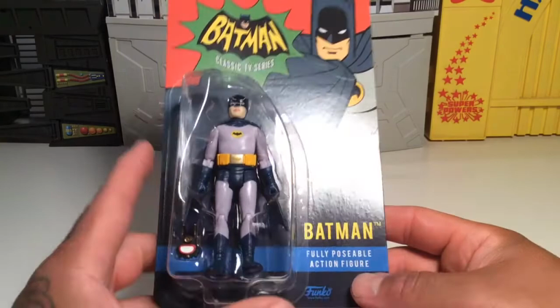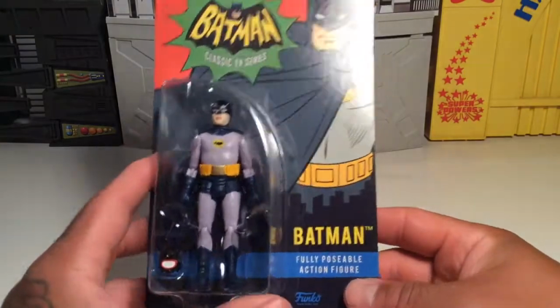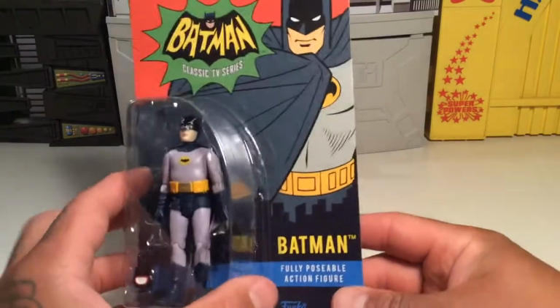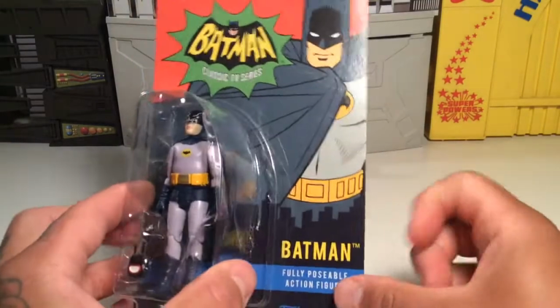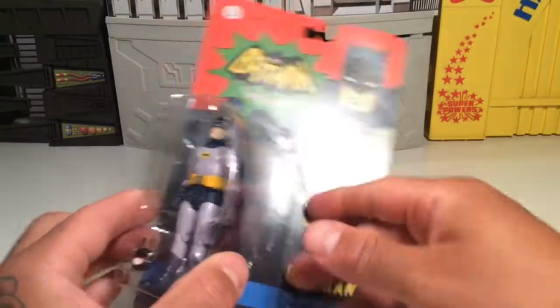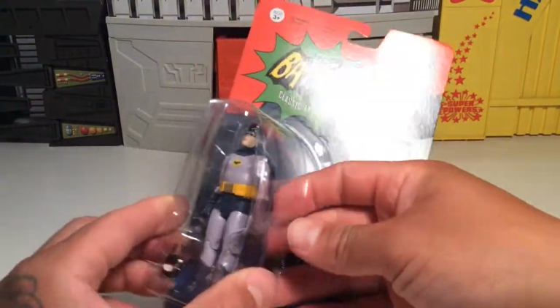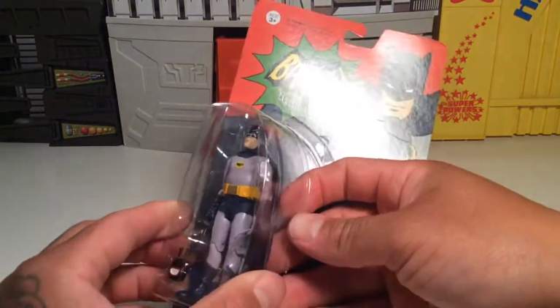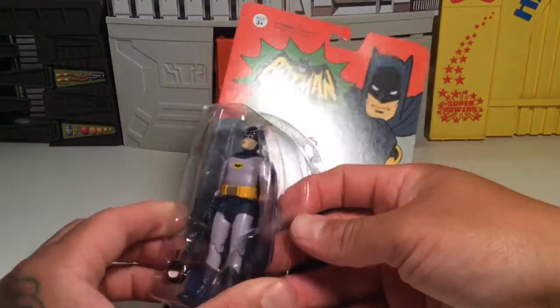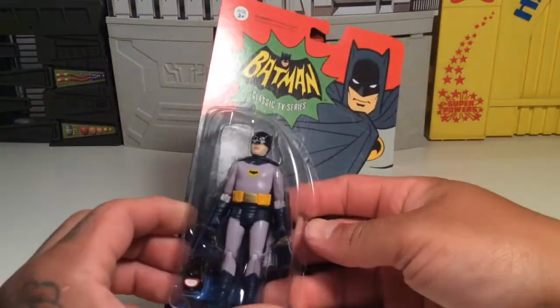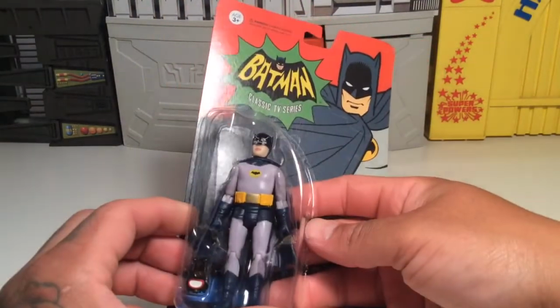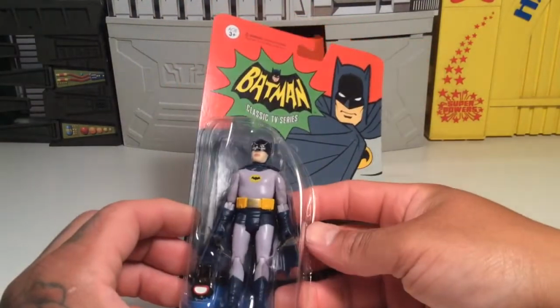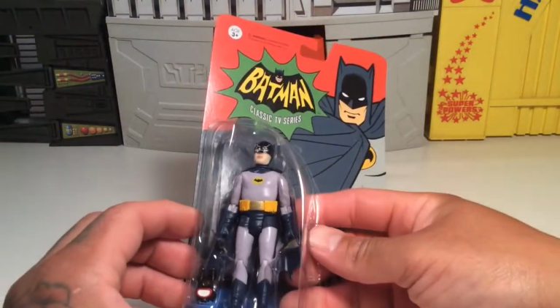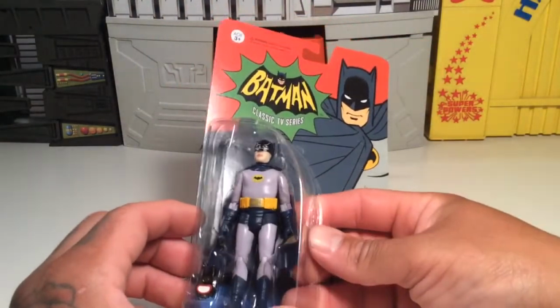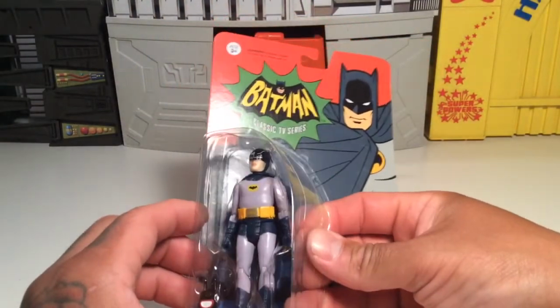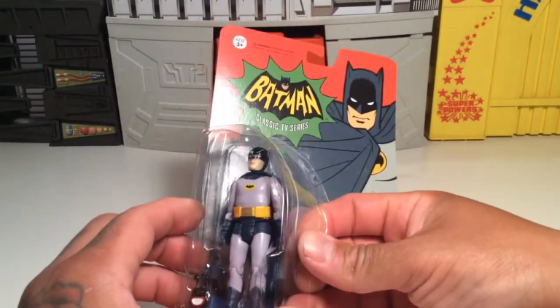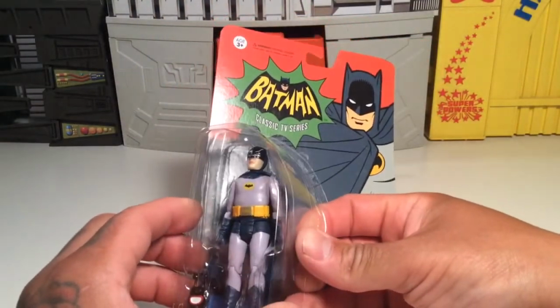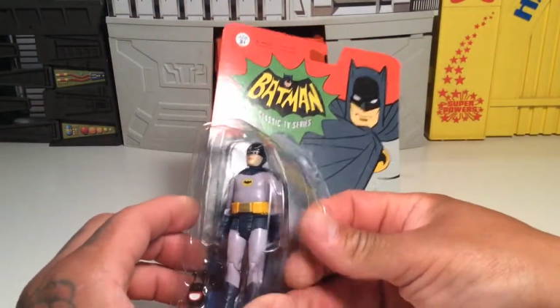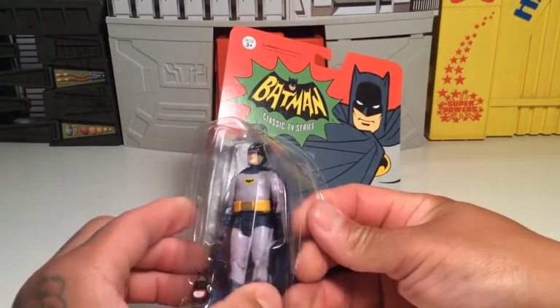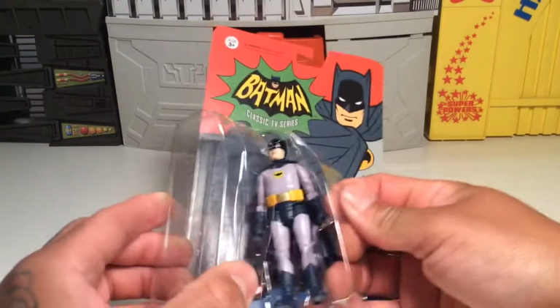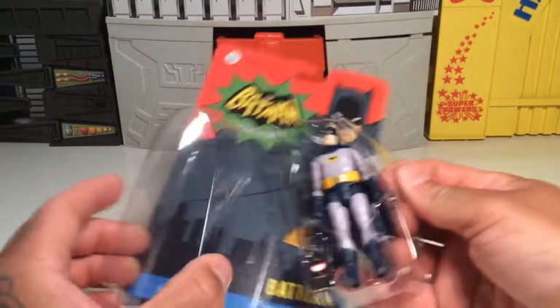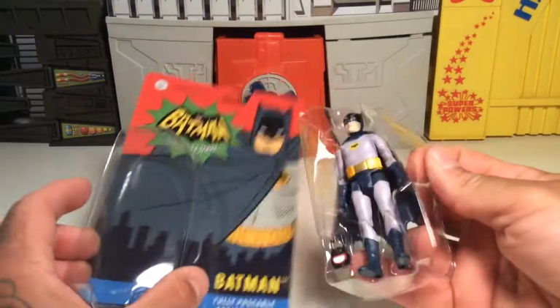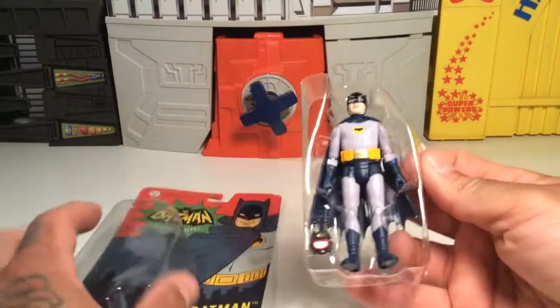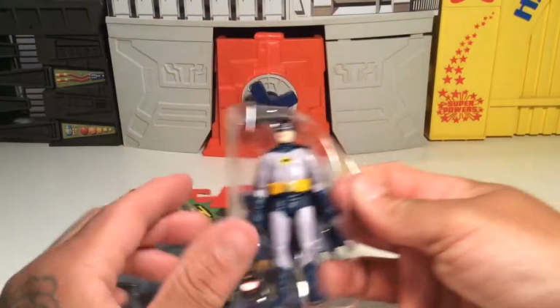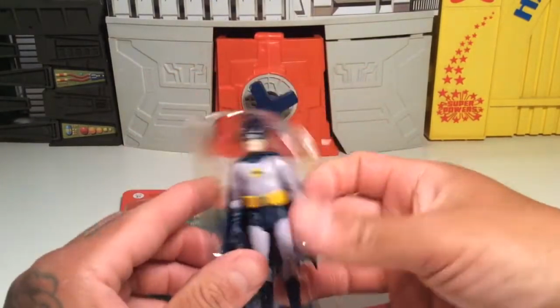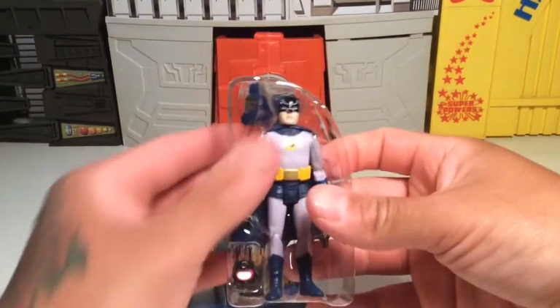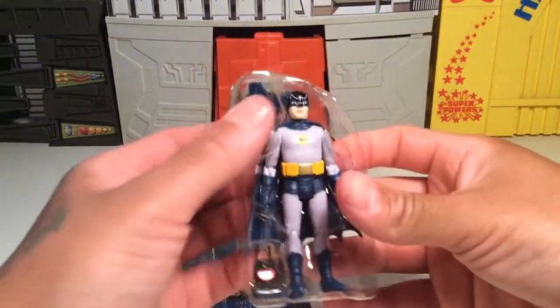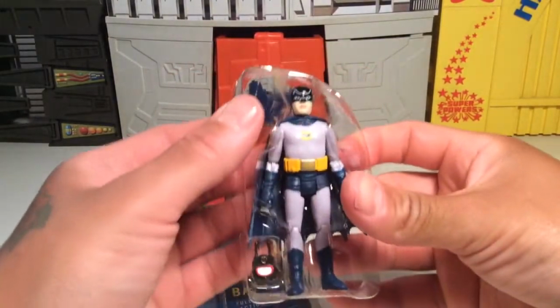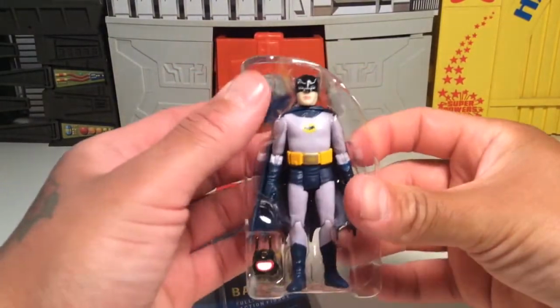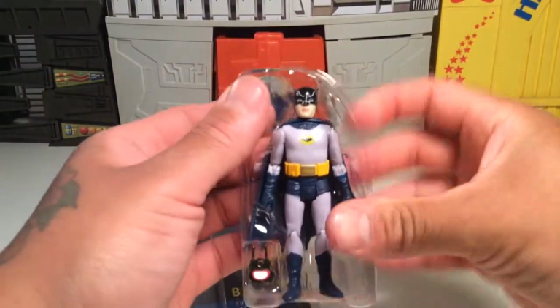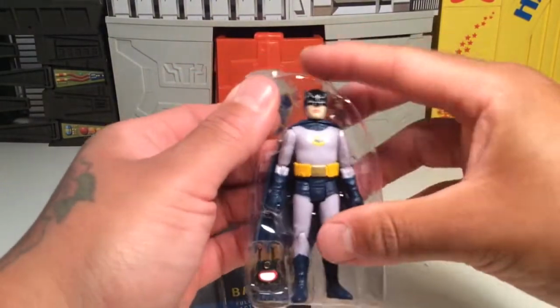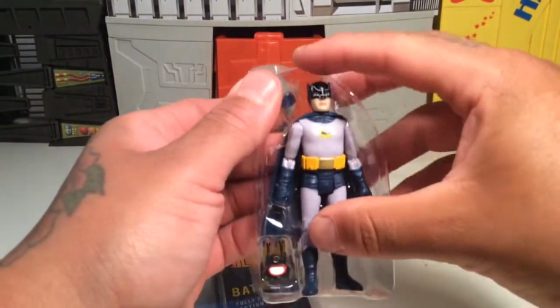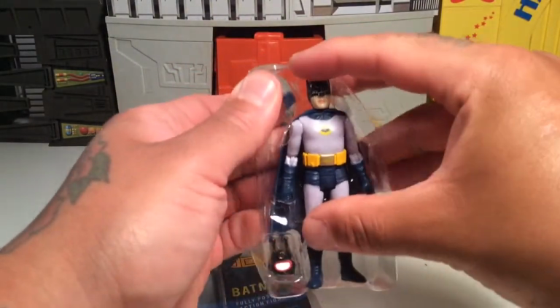Mr. Freeze would be pretty cool to get. There's also a set with Robin and Batman and the Batmobile, which is reasonably priced — like 30, maybe 40 bucks, something around there.